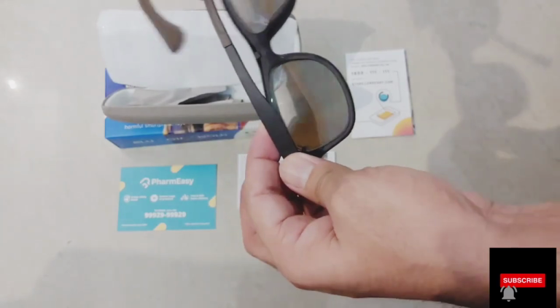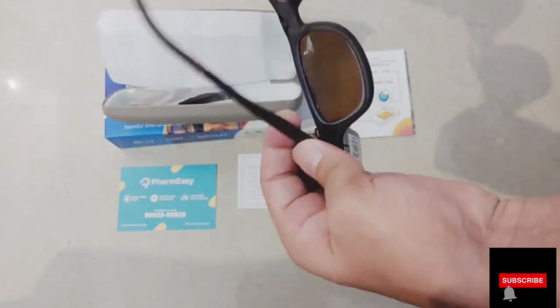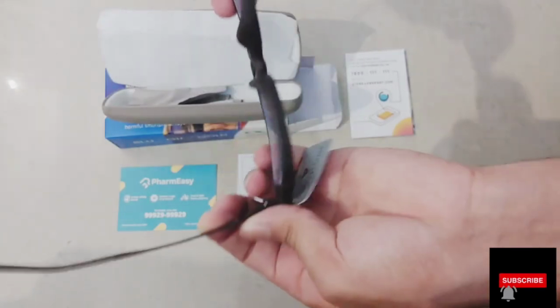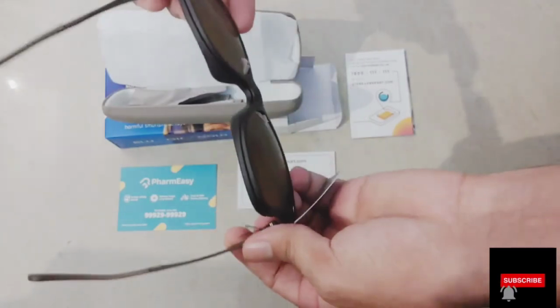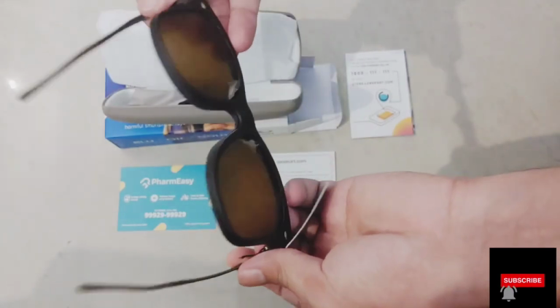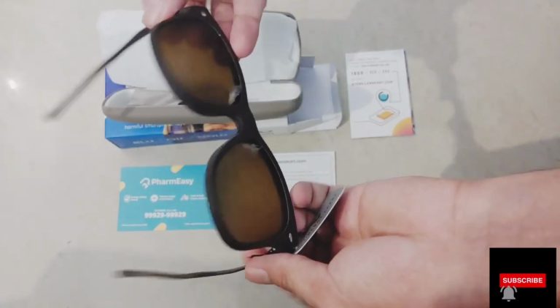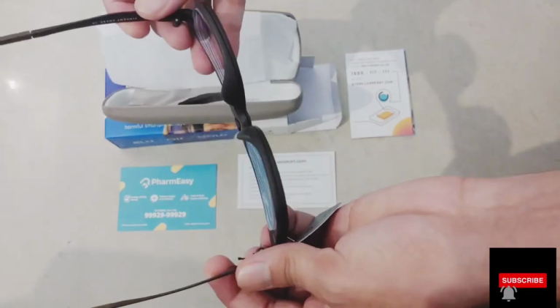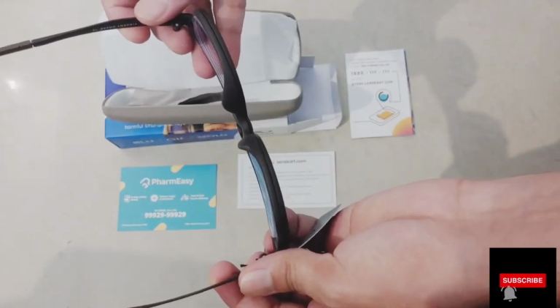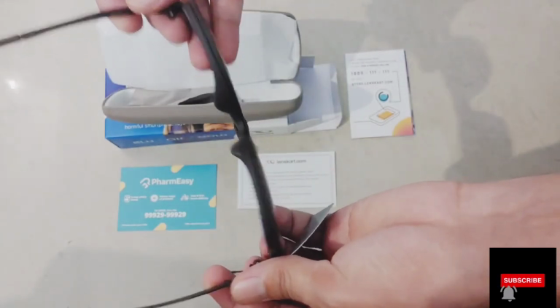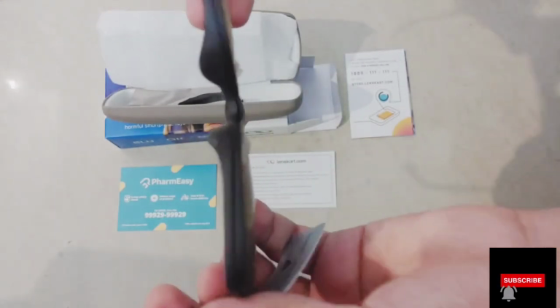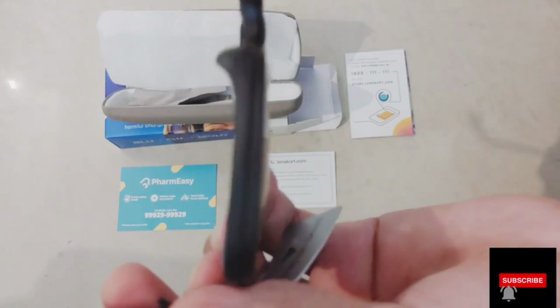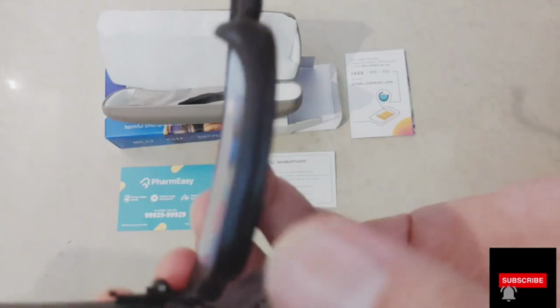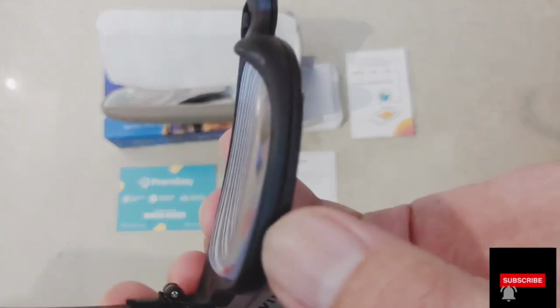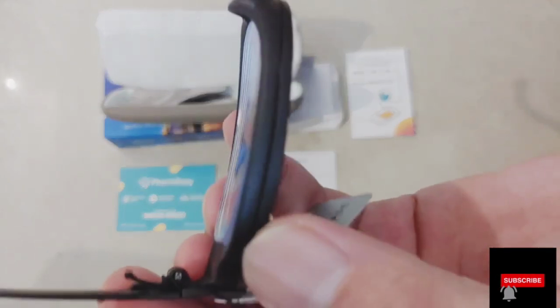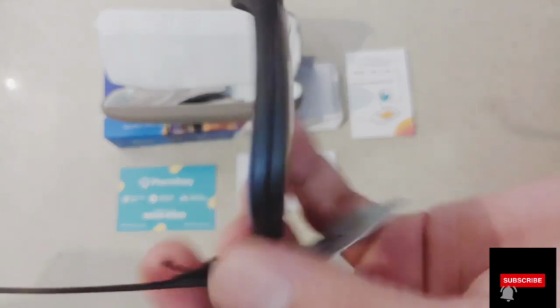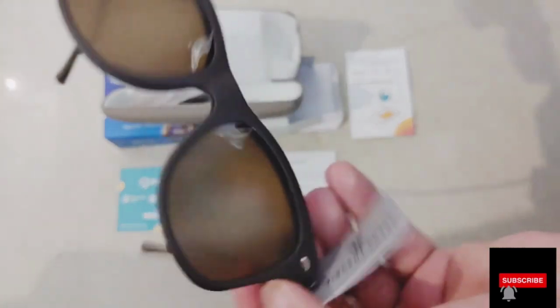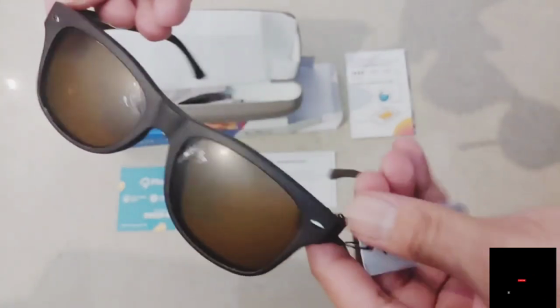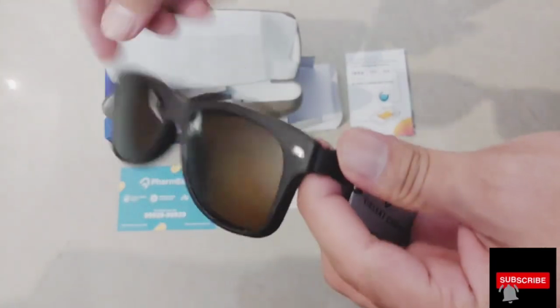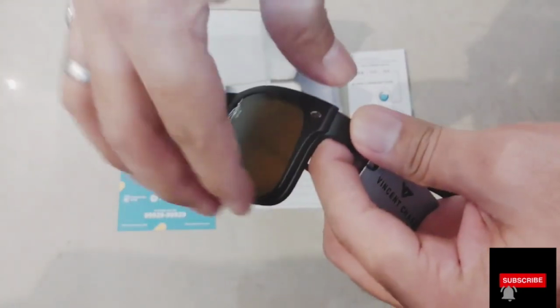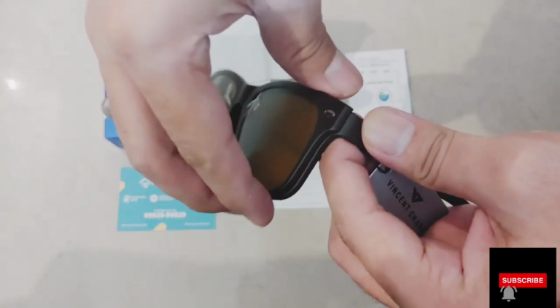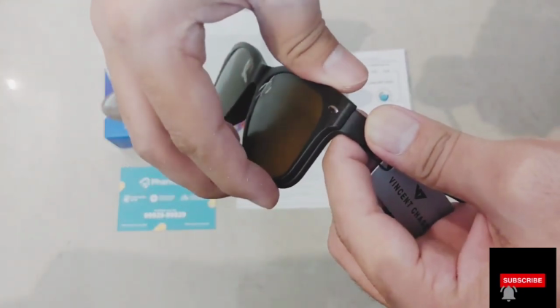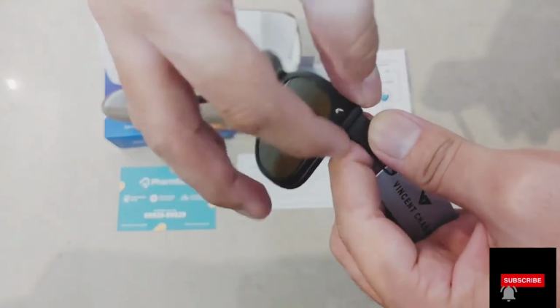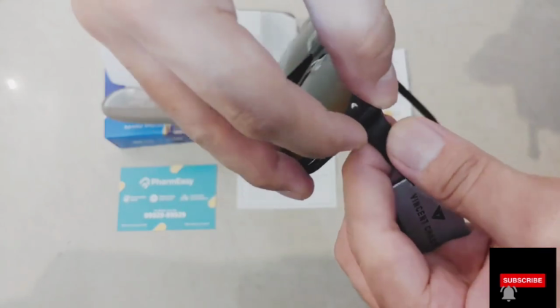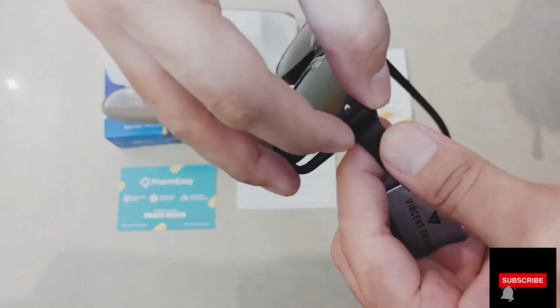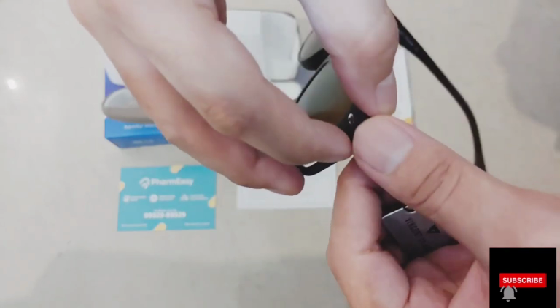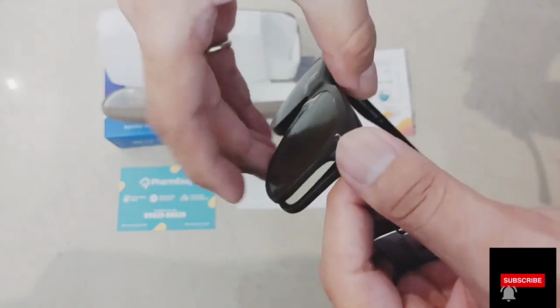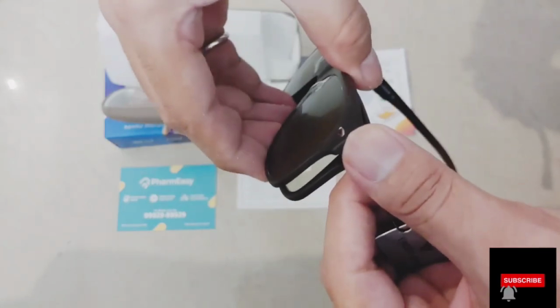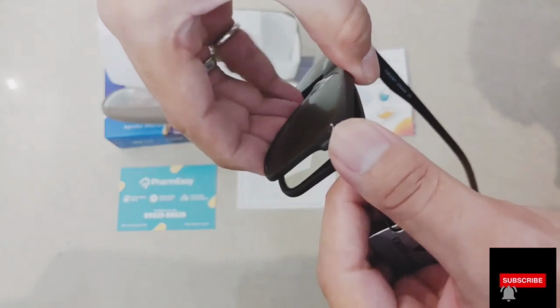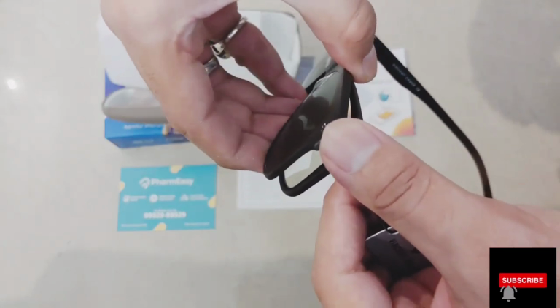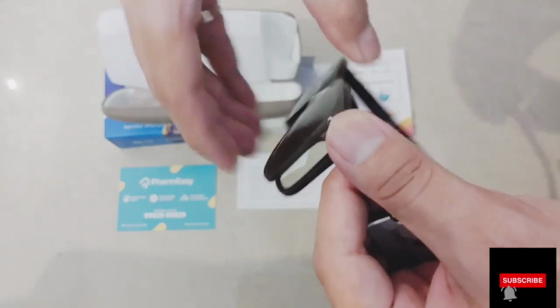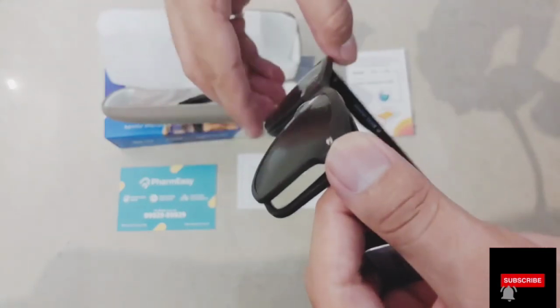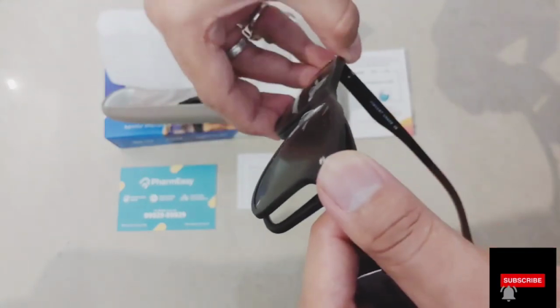So you can see, currently you have a sun shade, brown color. But exactly you can see it has two layers — one is with power lenses. I chose here blue cut lenses, thin density.